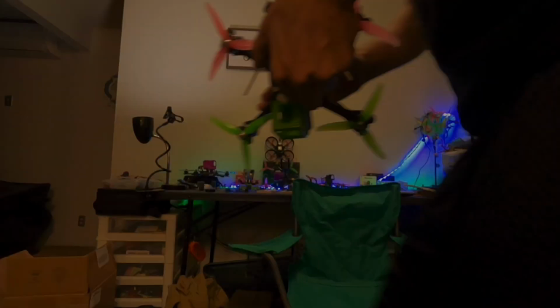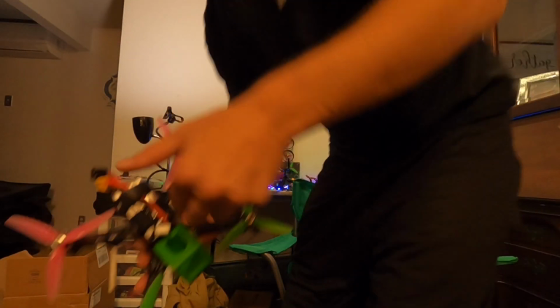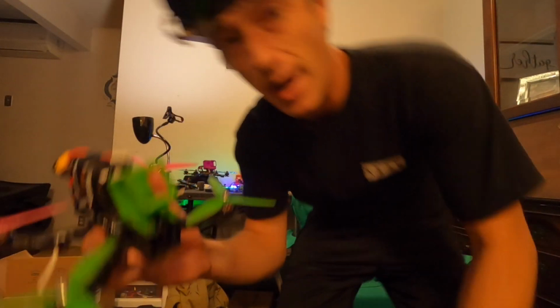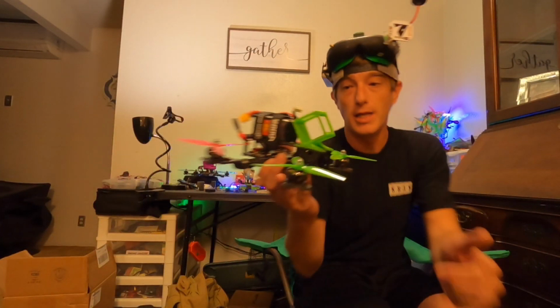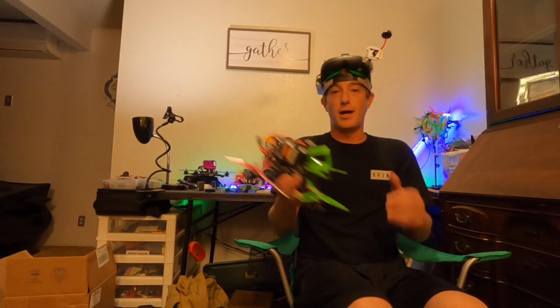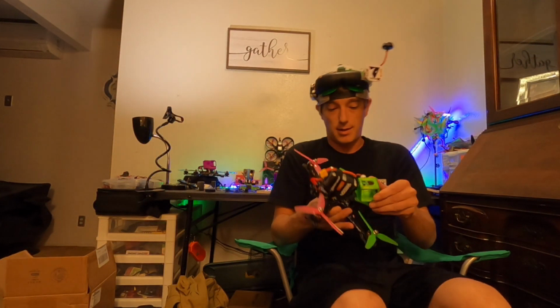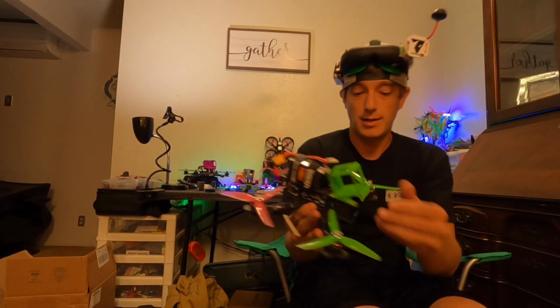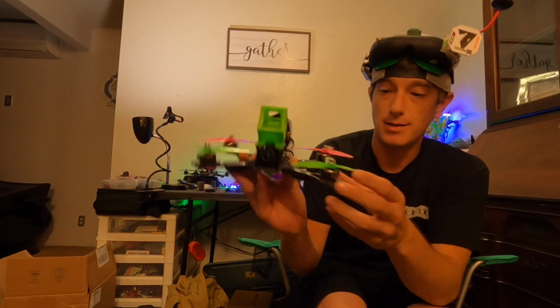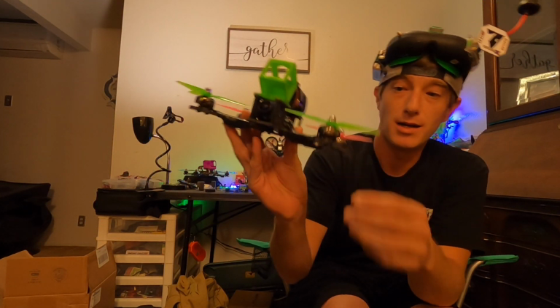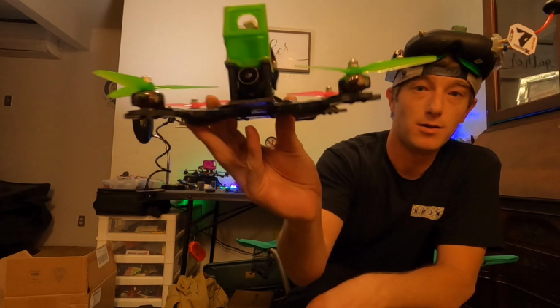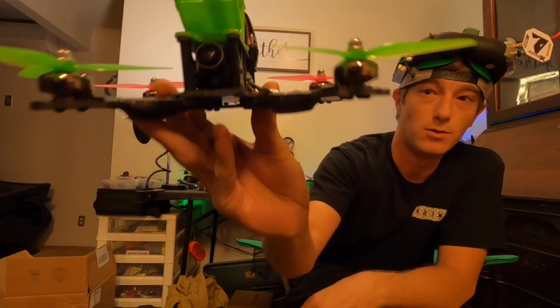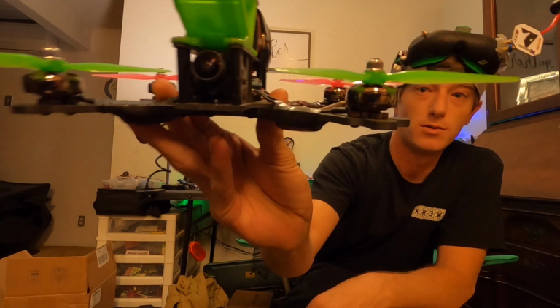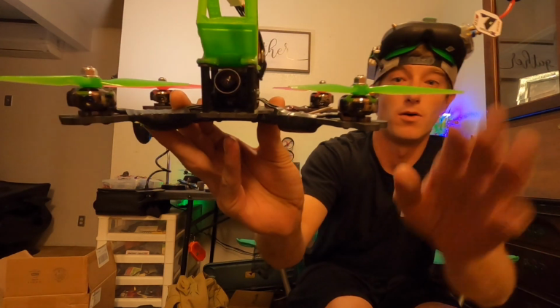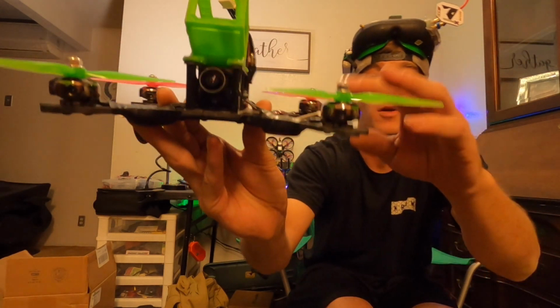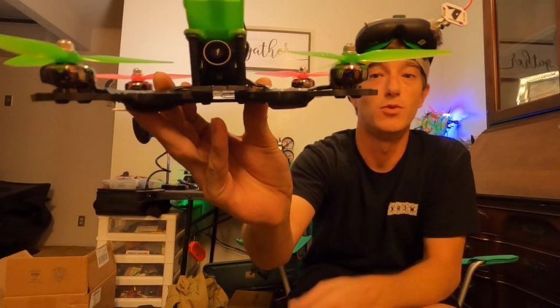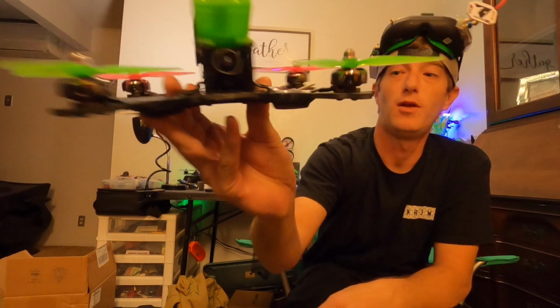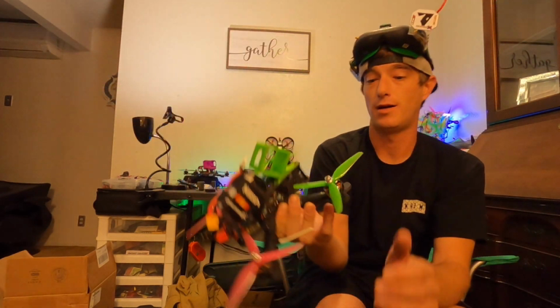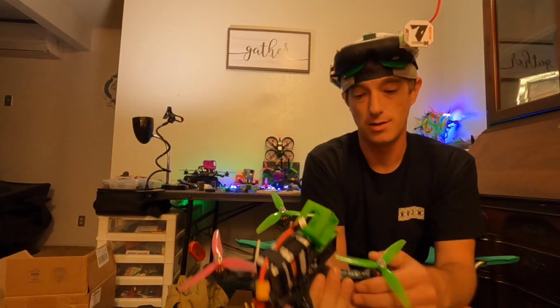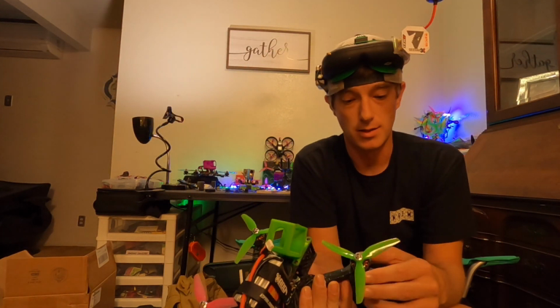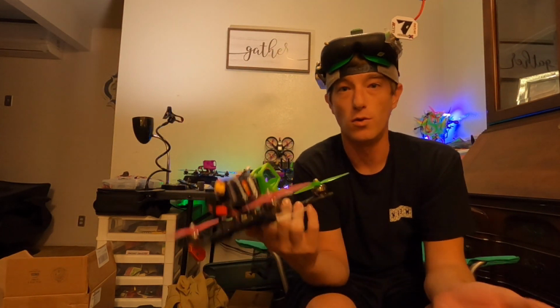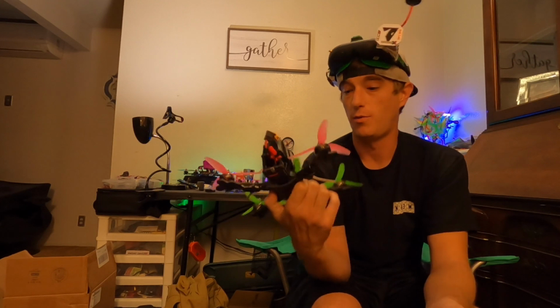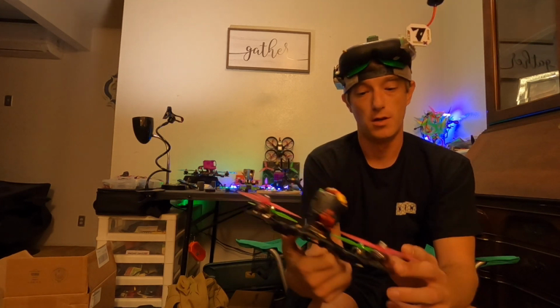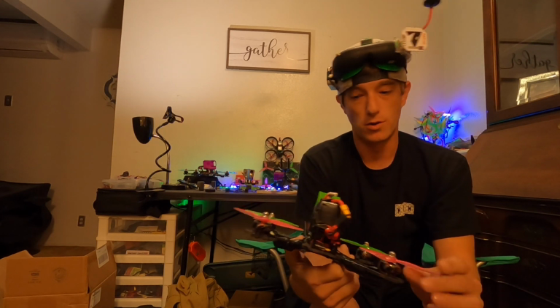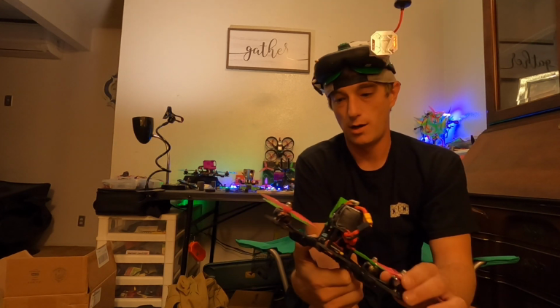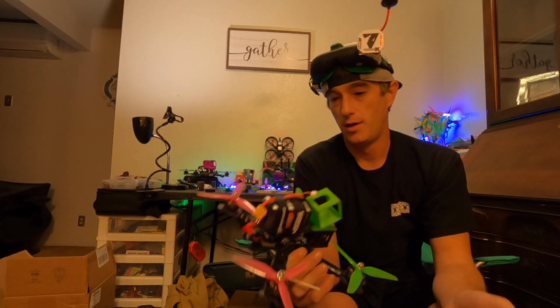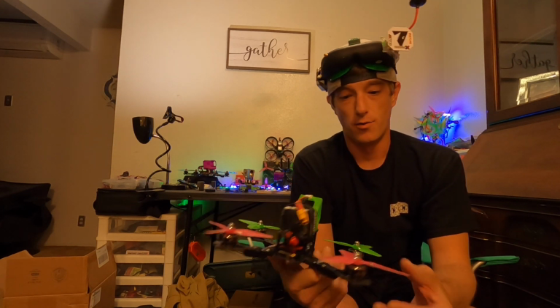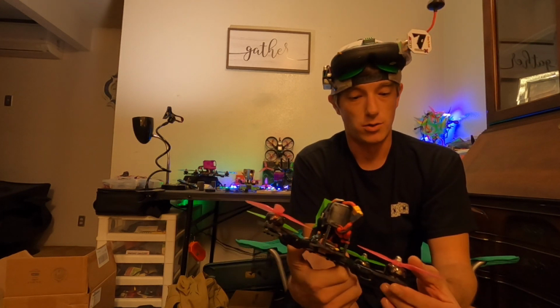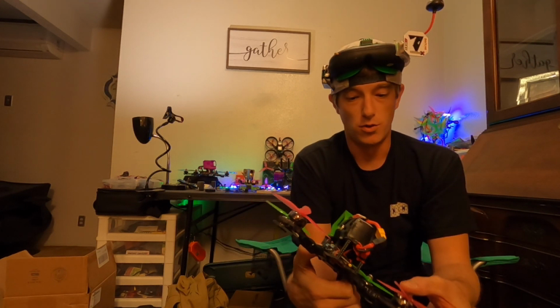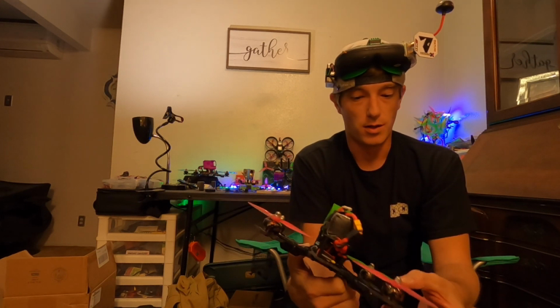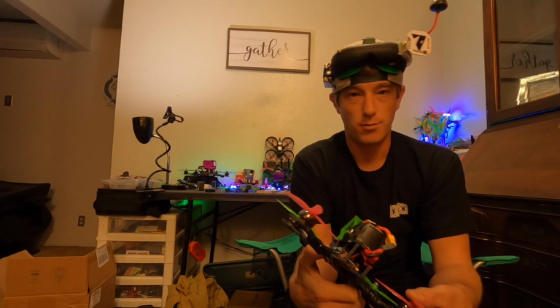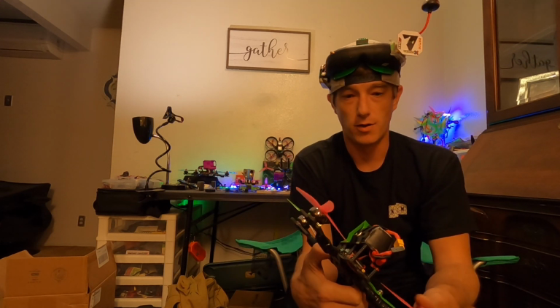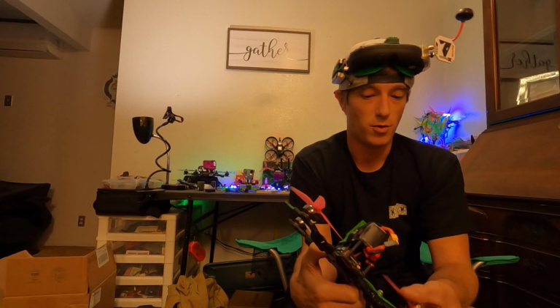We are back at the lair, guys. And I gotta say, these Emax Eco 2s are freaking smooth and nice. They stayed cool — motors weren't hot. They ran straight smooth with Betaflight 3.57.